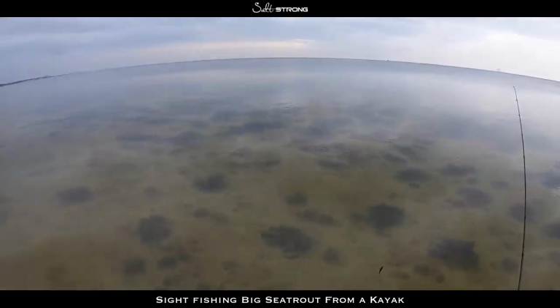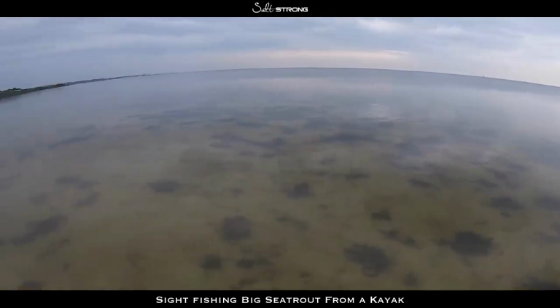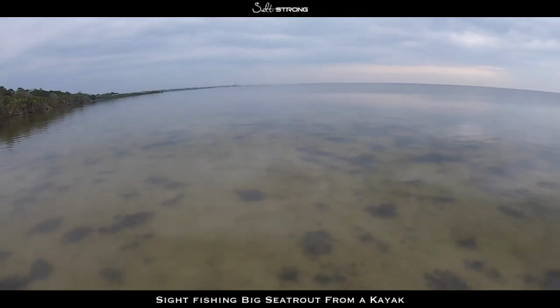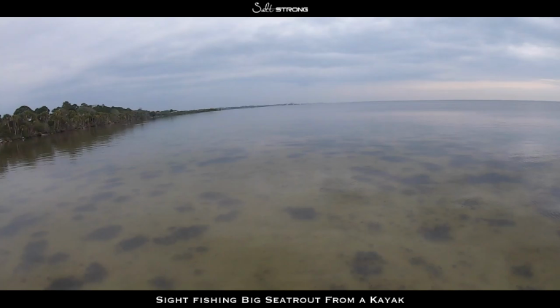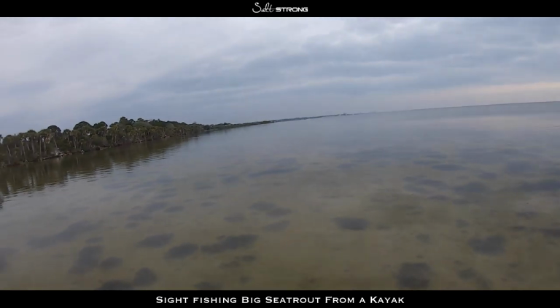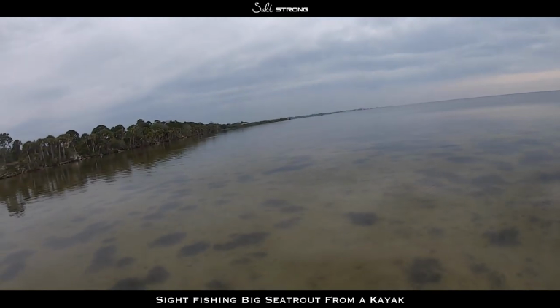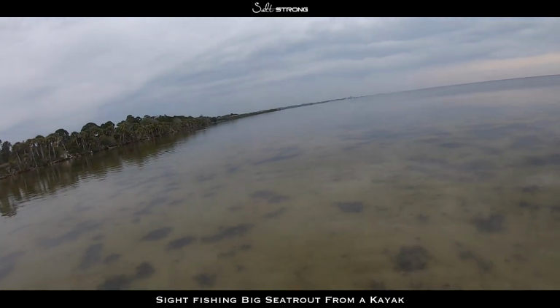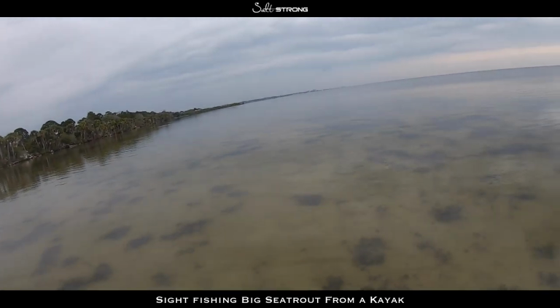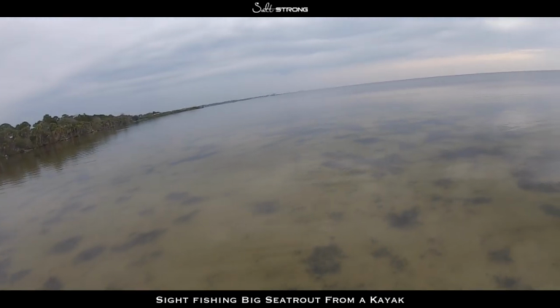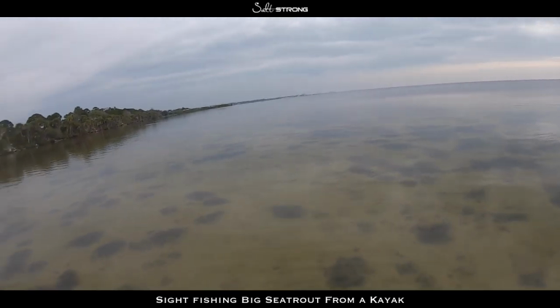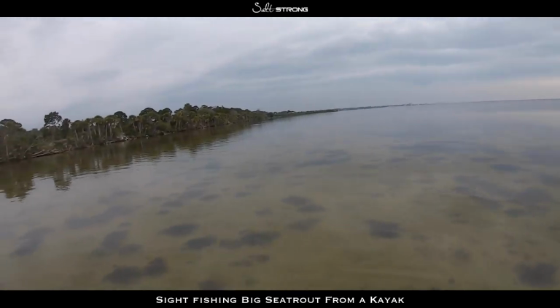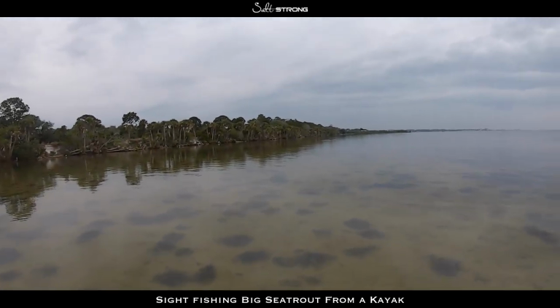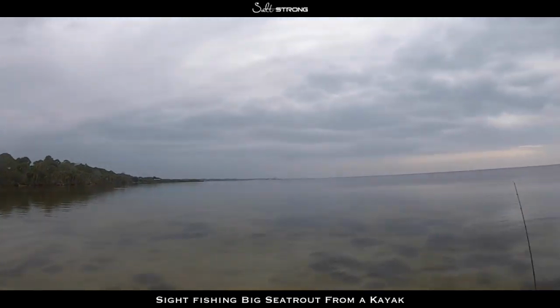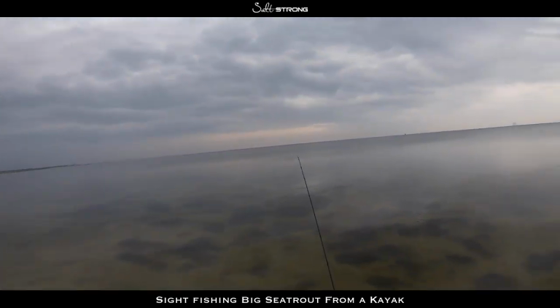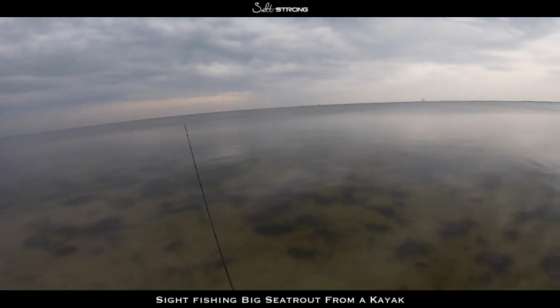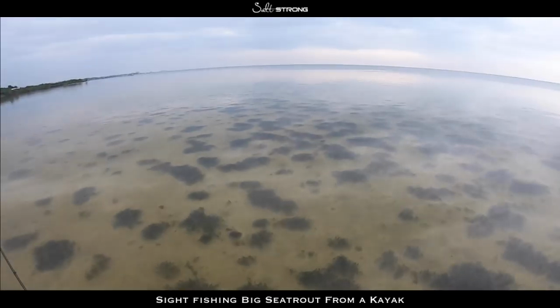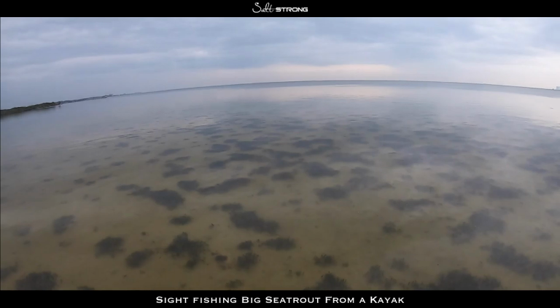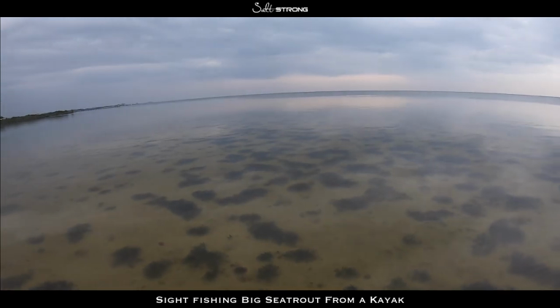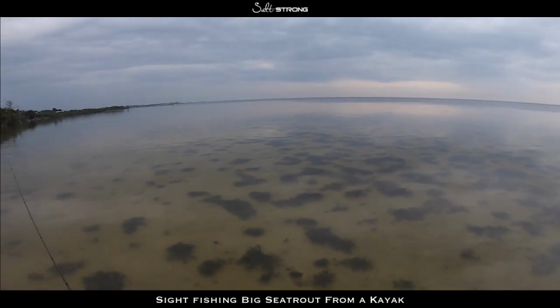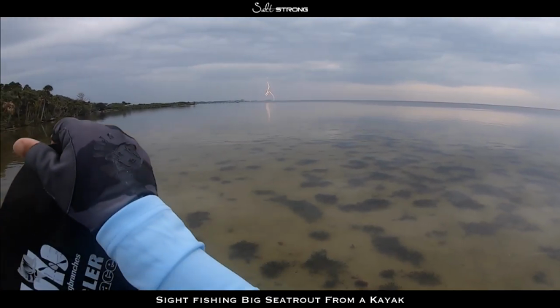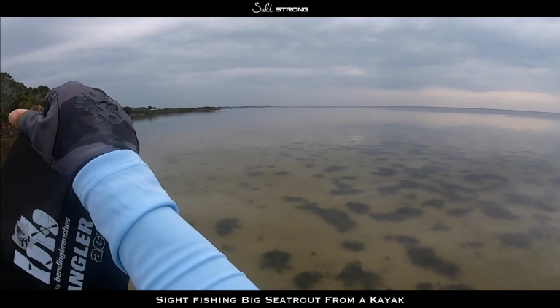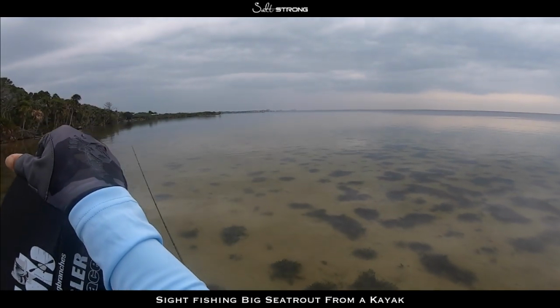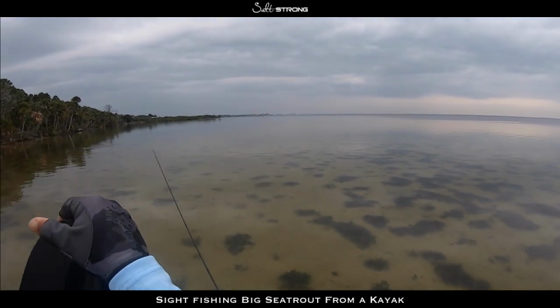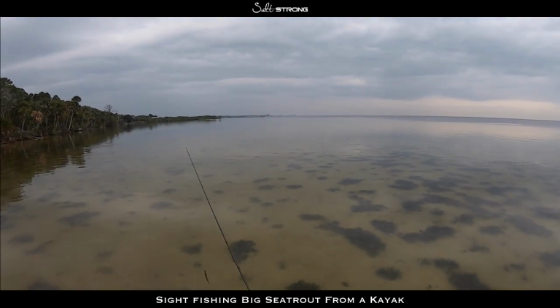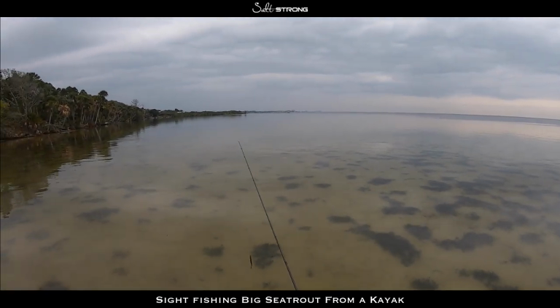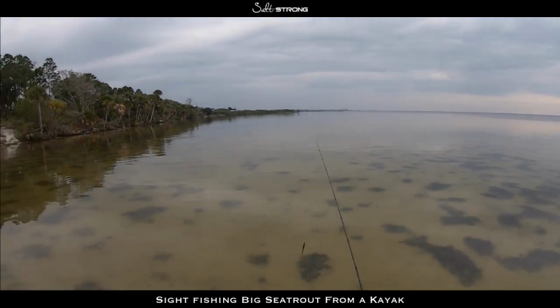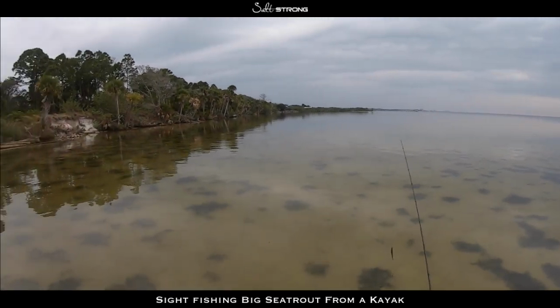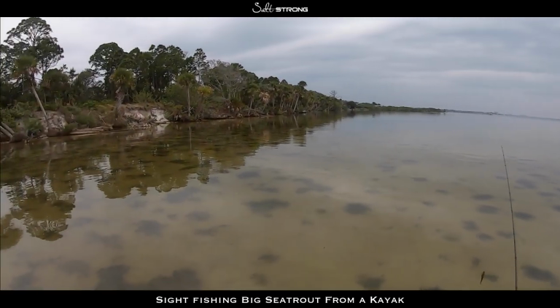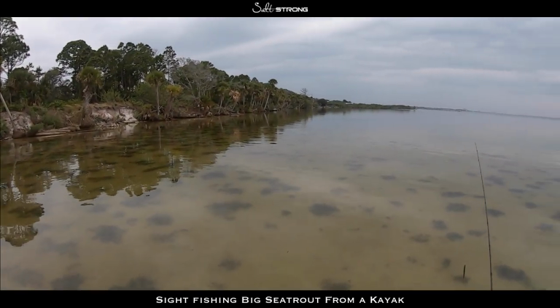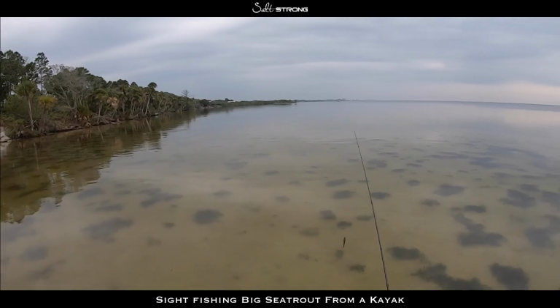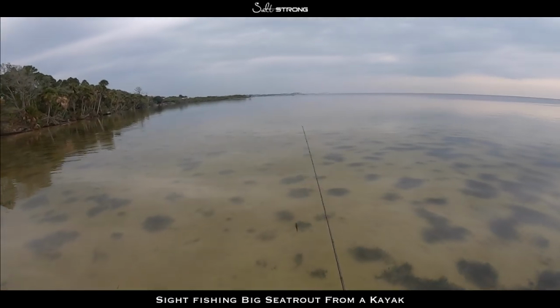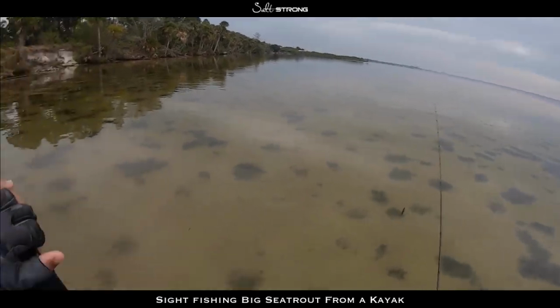Let's see if we can get another trout before I get stormed on here. Whoa, okay — it is time to put the rods down.